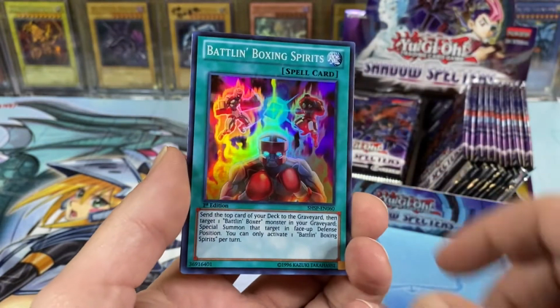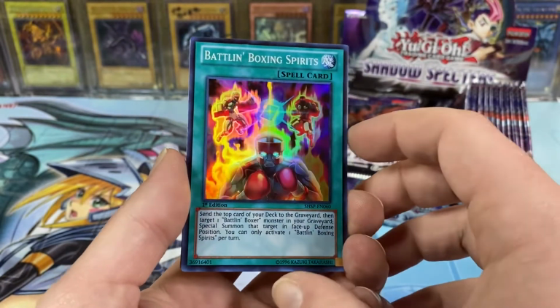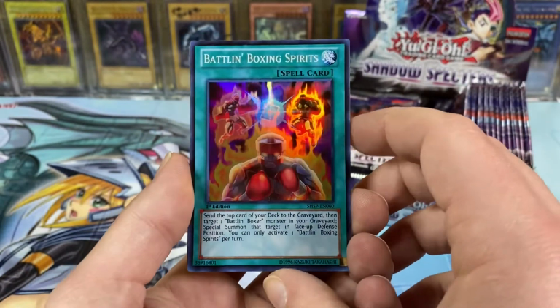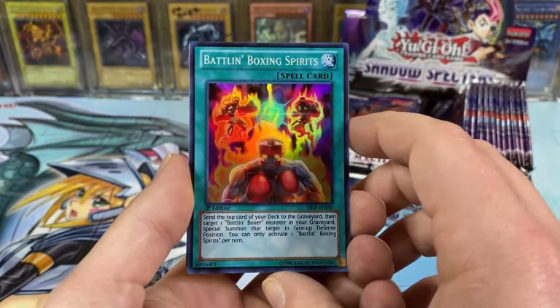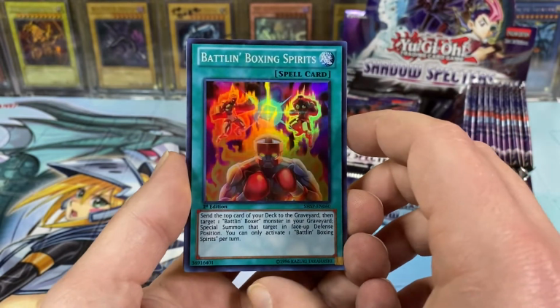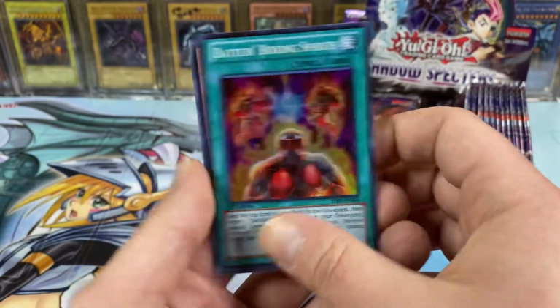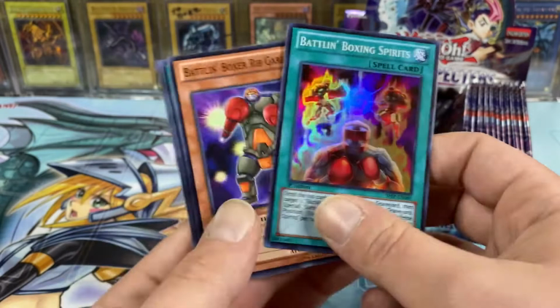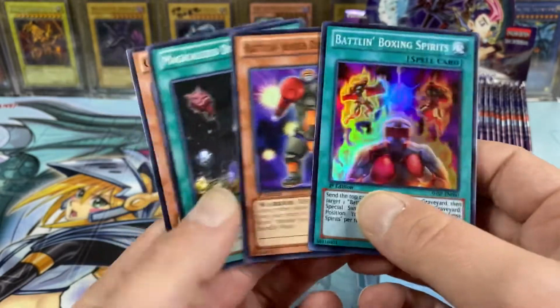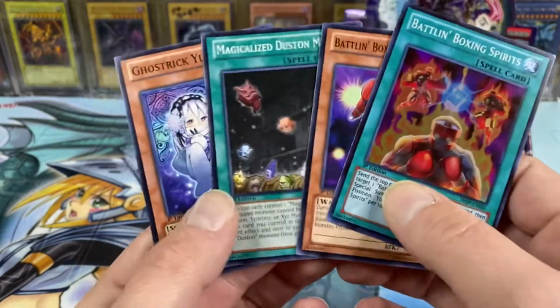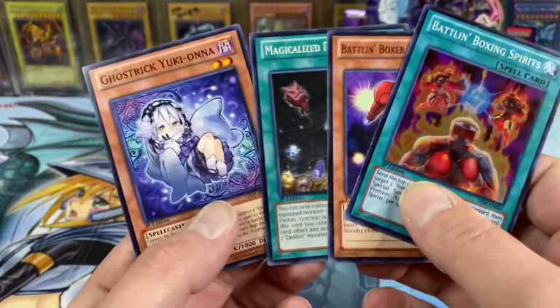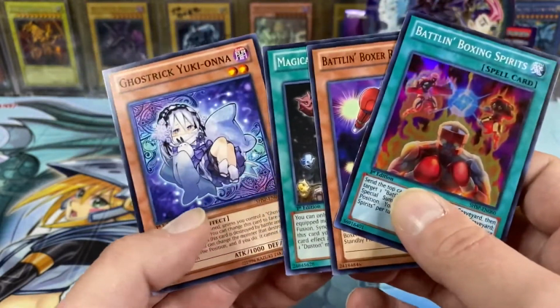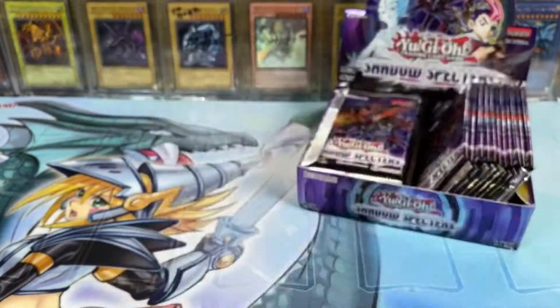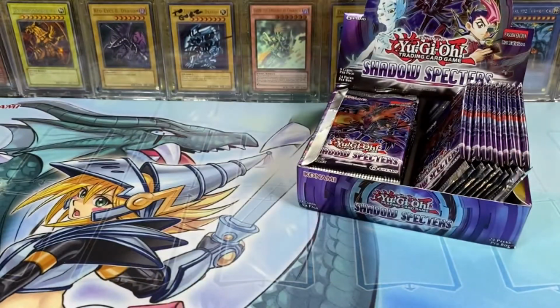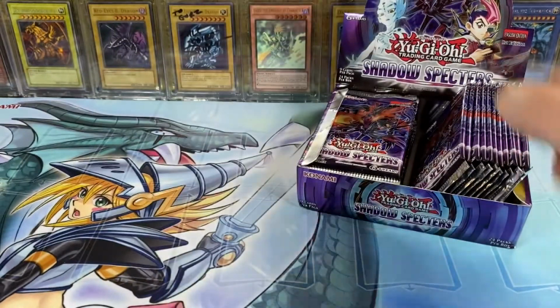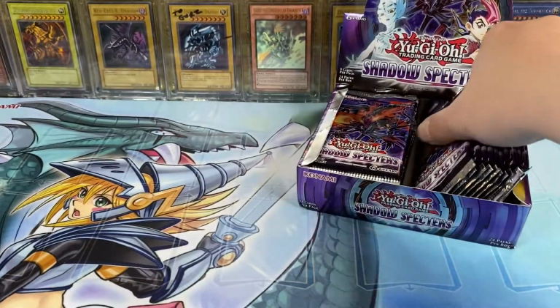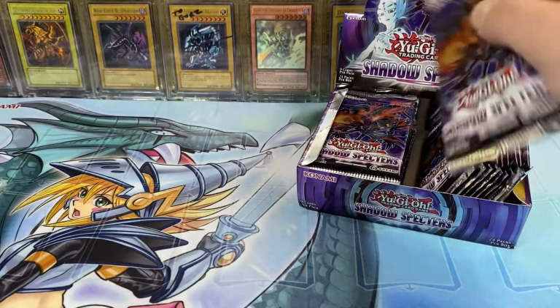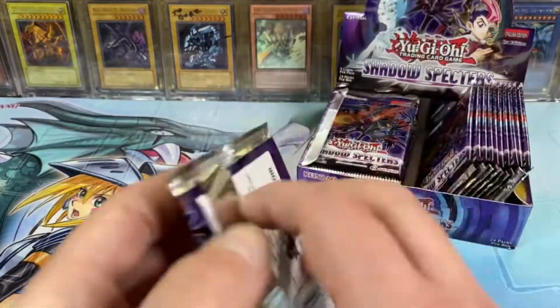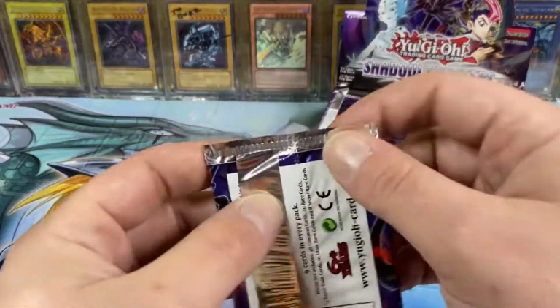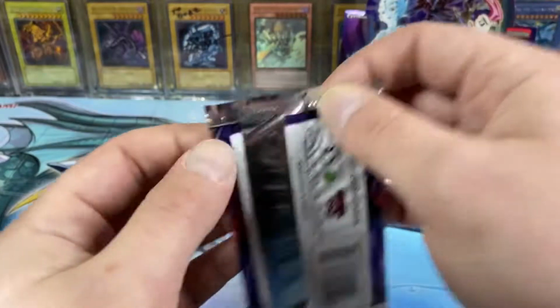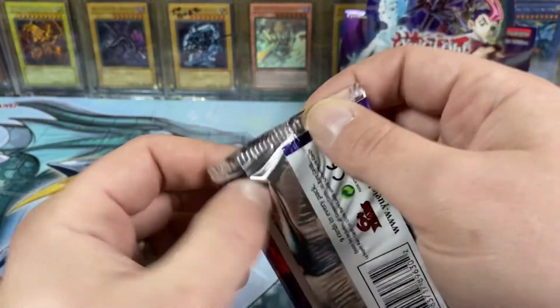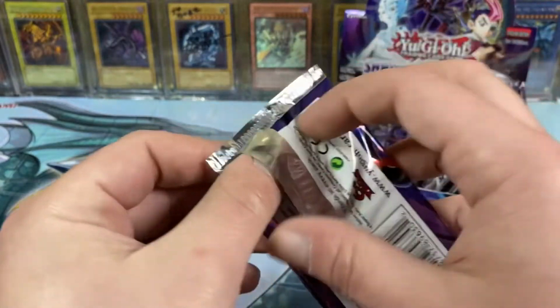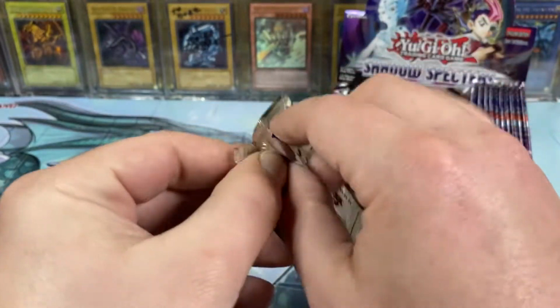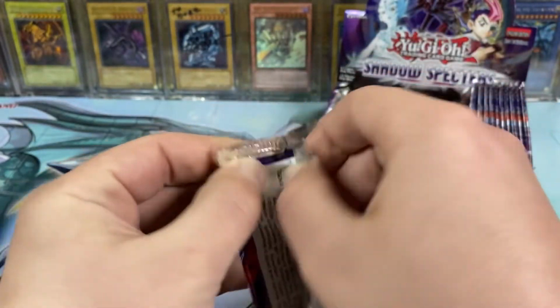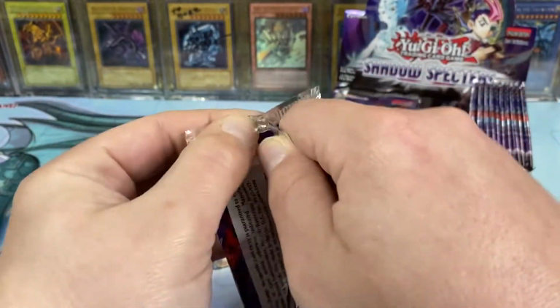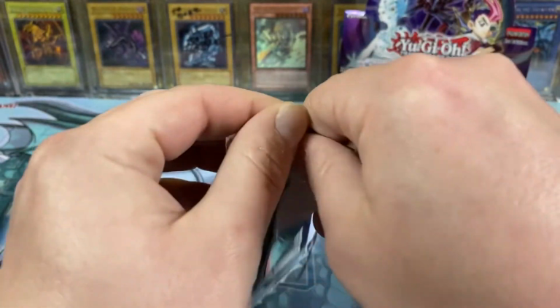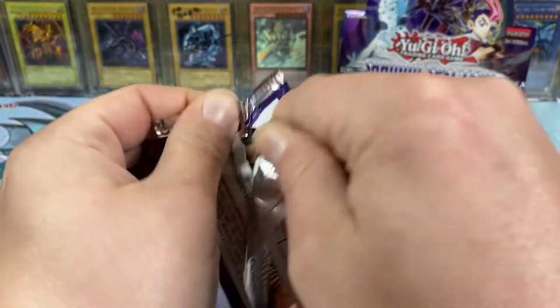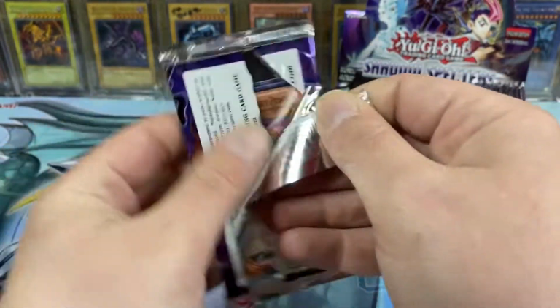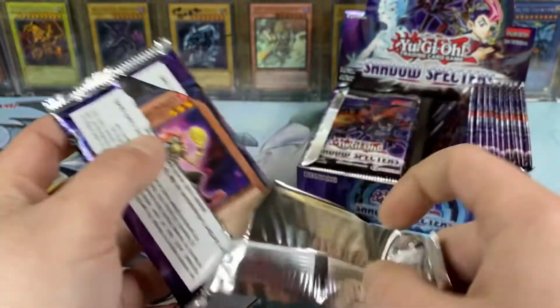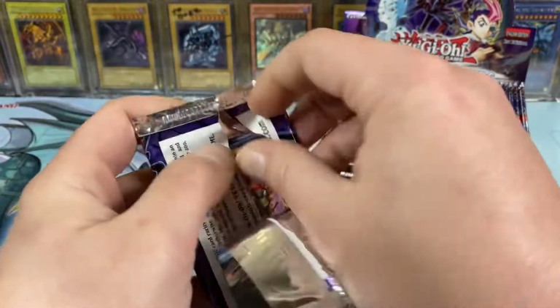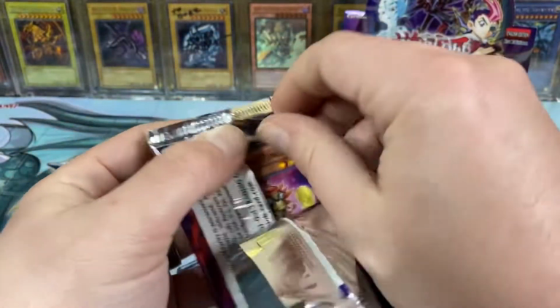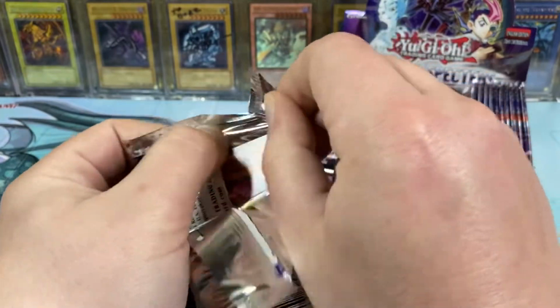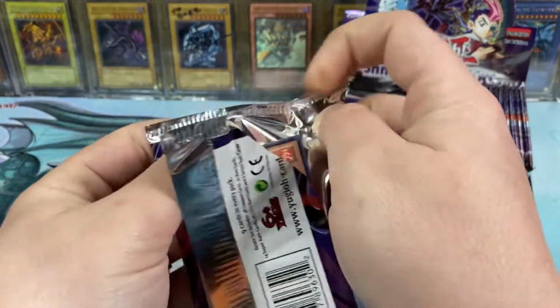And then a Battlin' Boxer Spirit Super, so we got a hit in the first pack! There's a ton of good Supers and stuff in here too. Like, all of the ultis are over five, six bucks, which is nice.